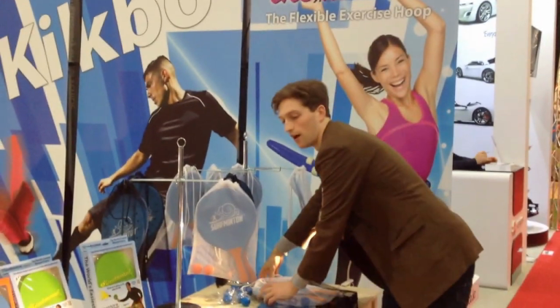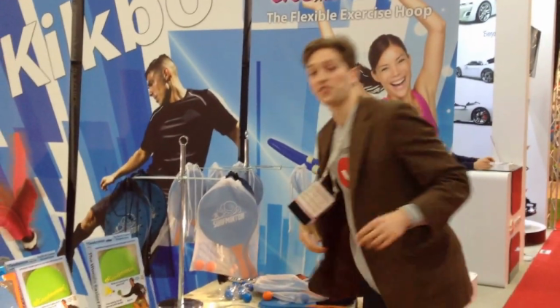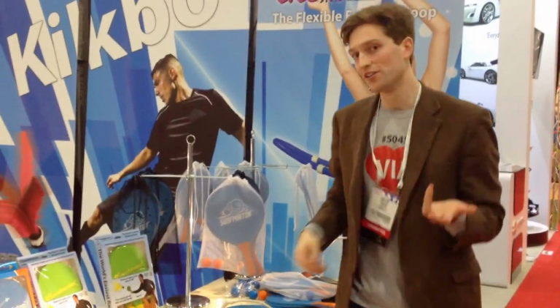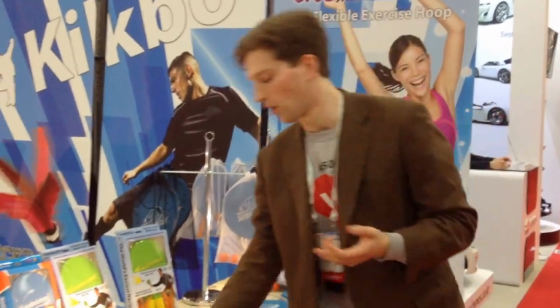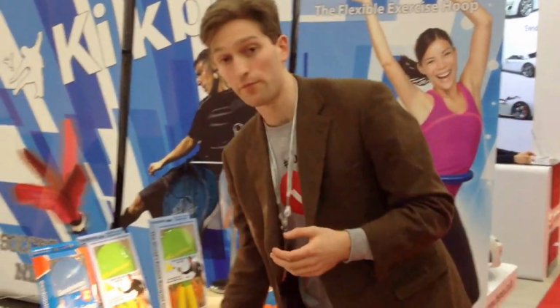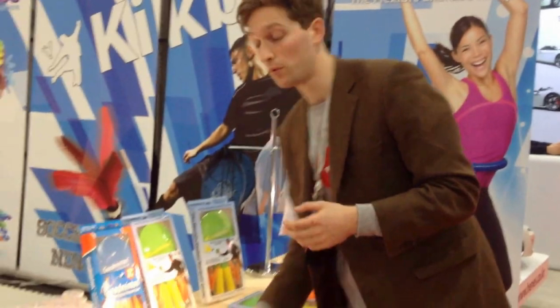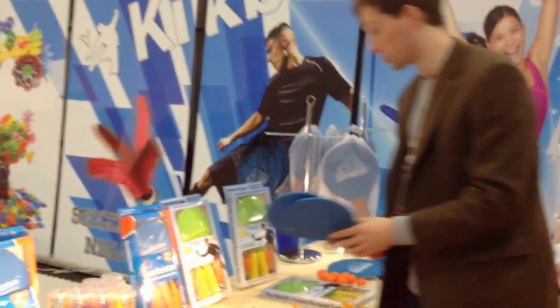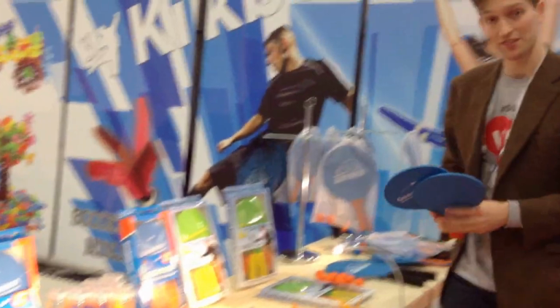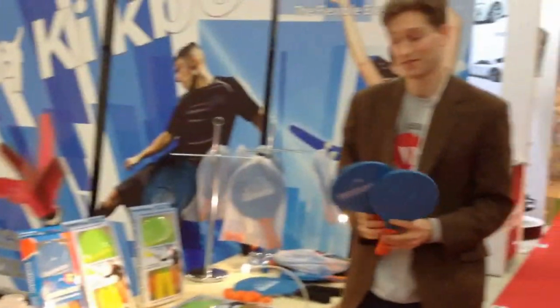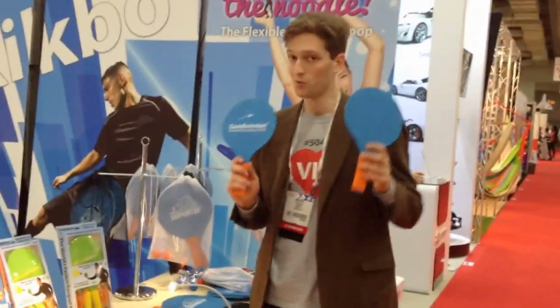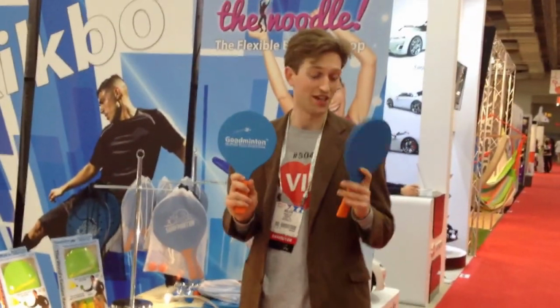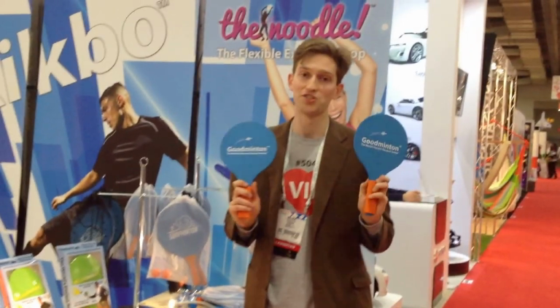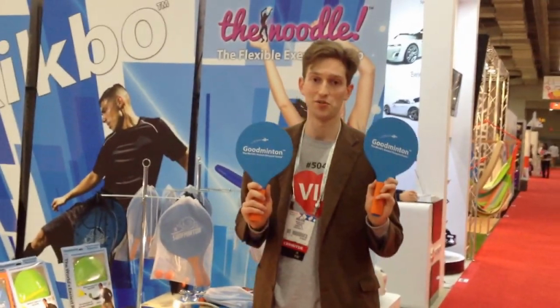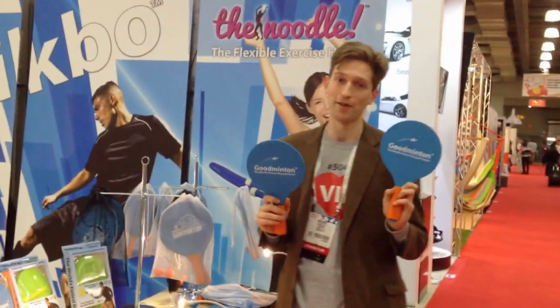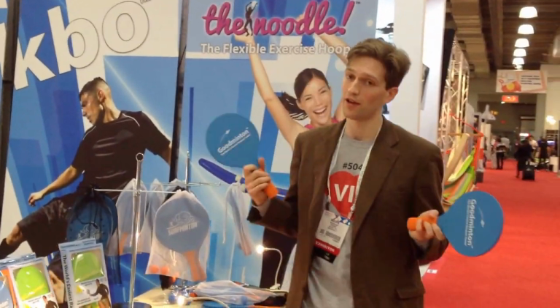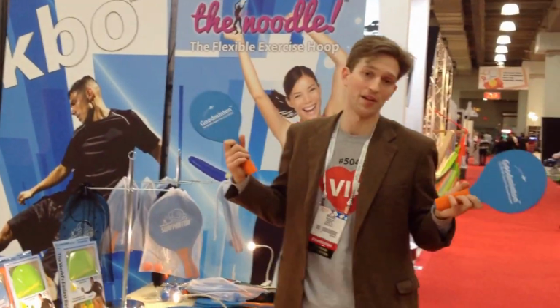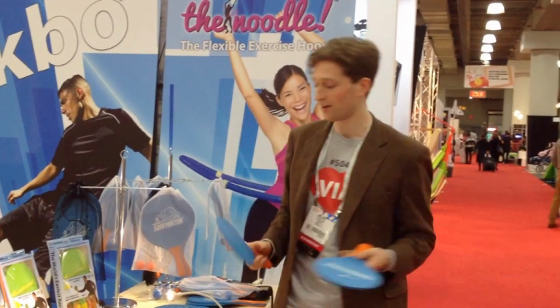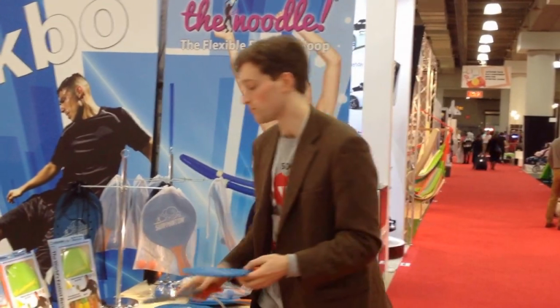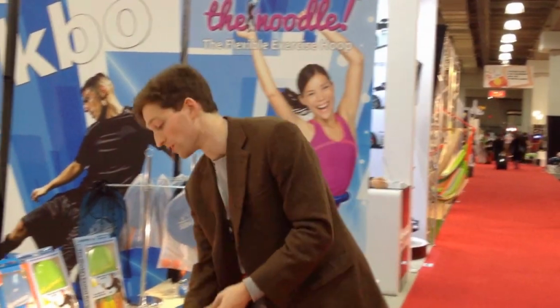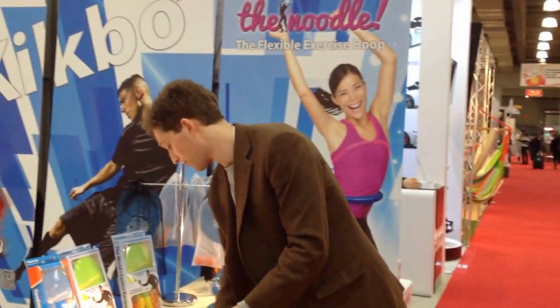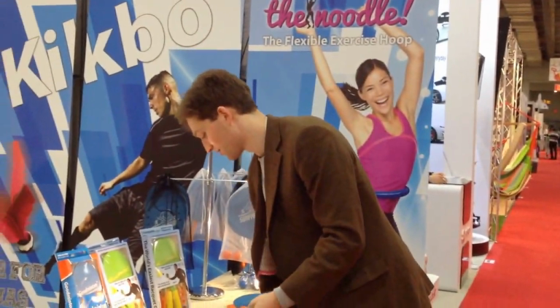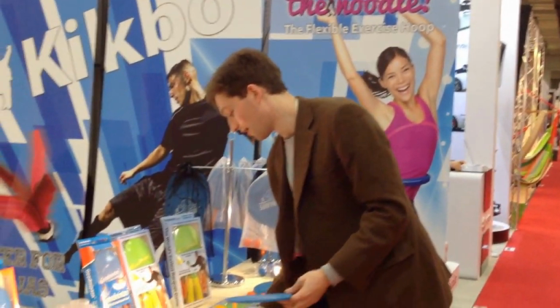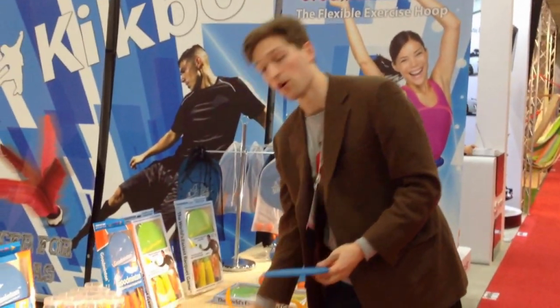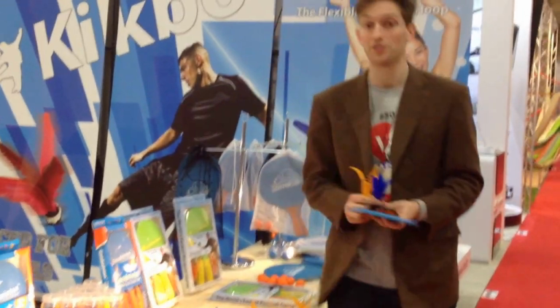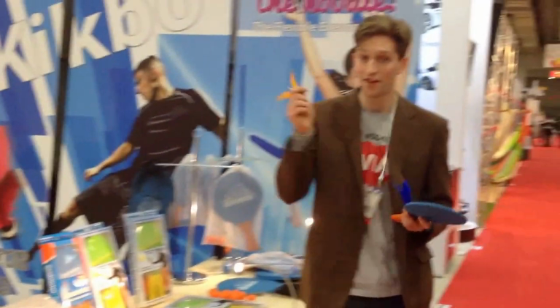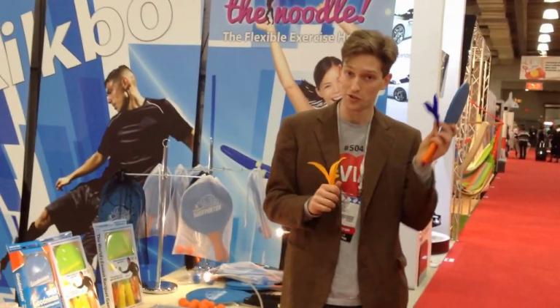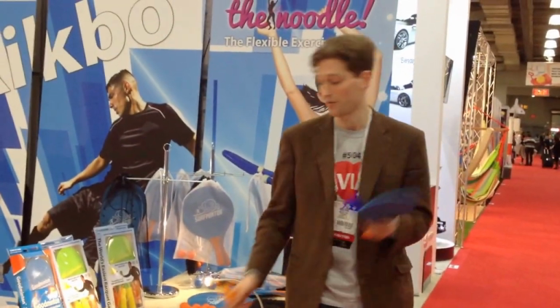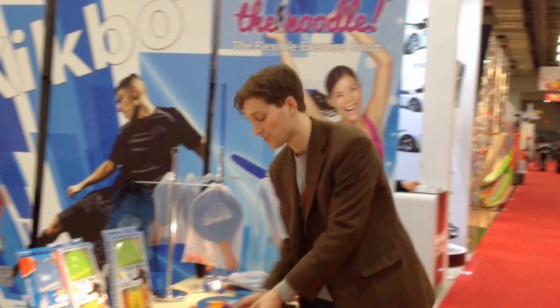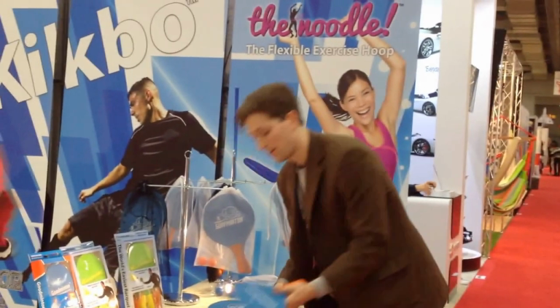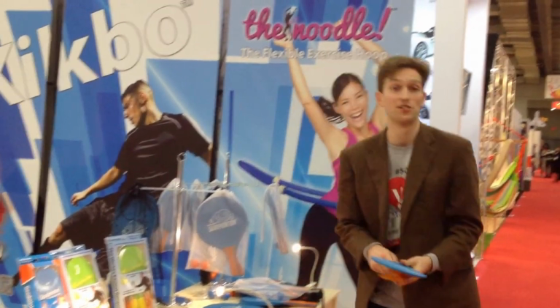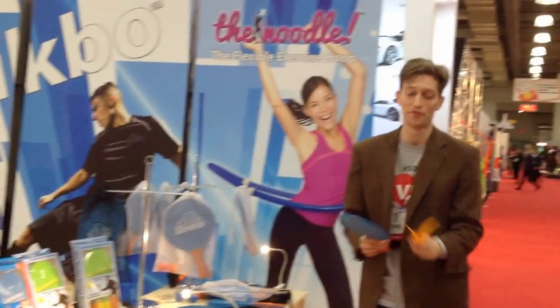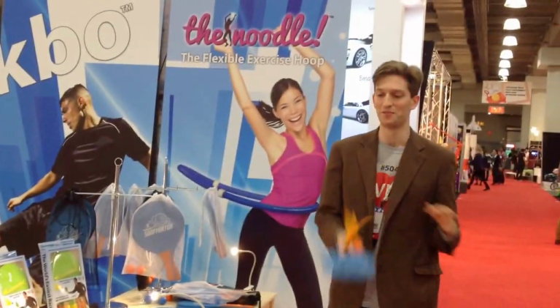If you guys are already familiar with Goodminton, which is the world's easiest racket game — it's our best seller, it's been doing really great for us. It's got the long feather and the short feather birdies and it's super fun to play.